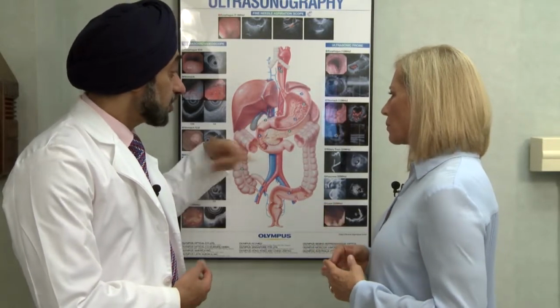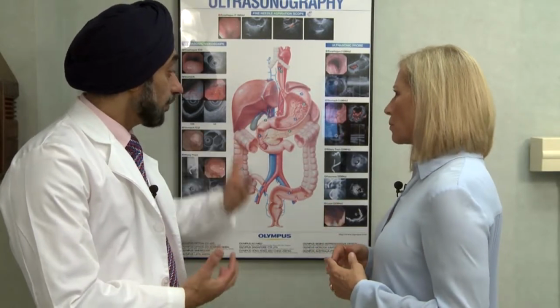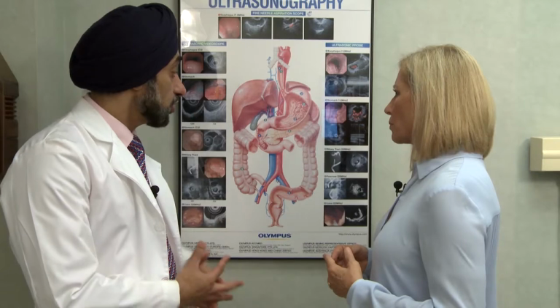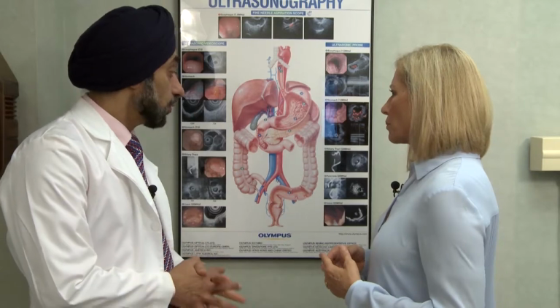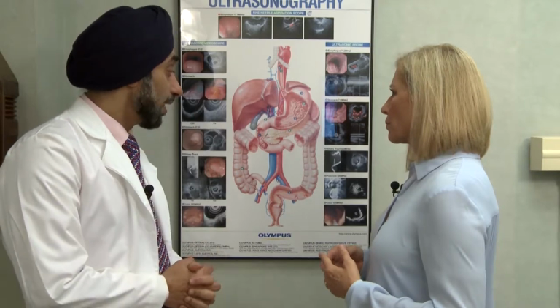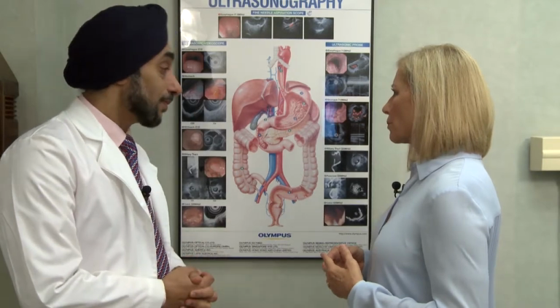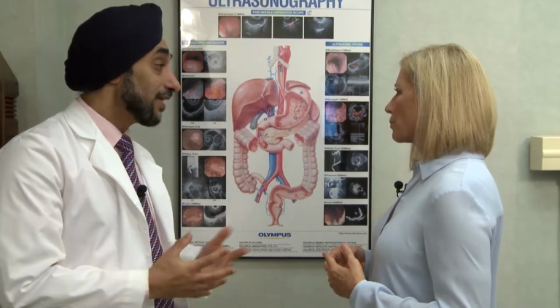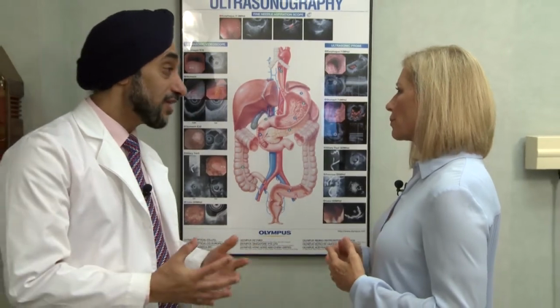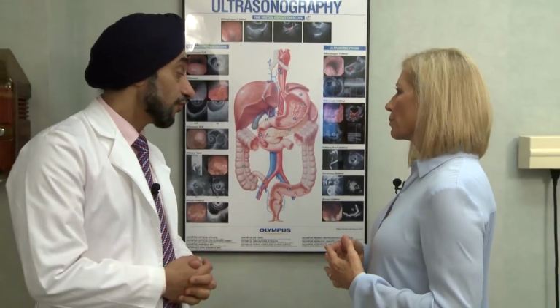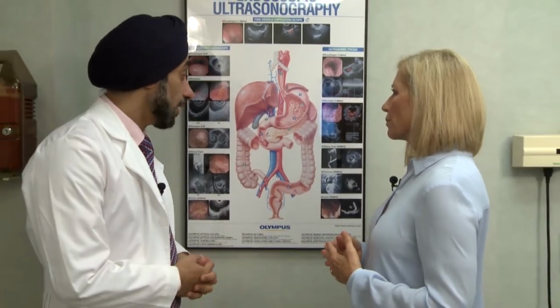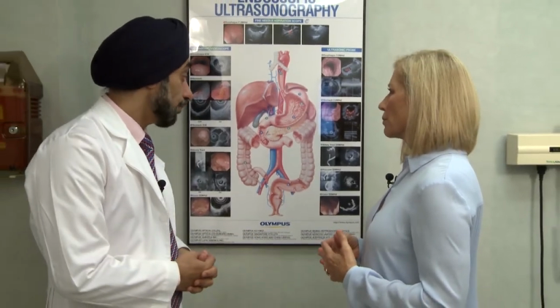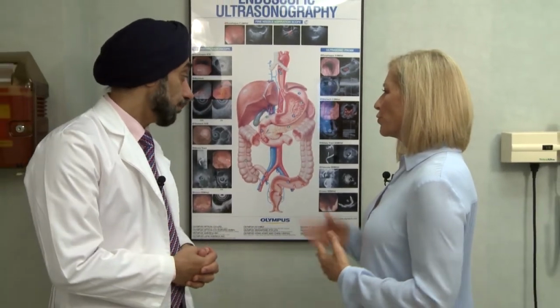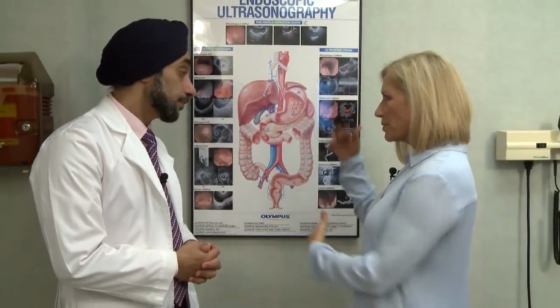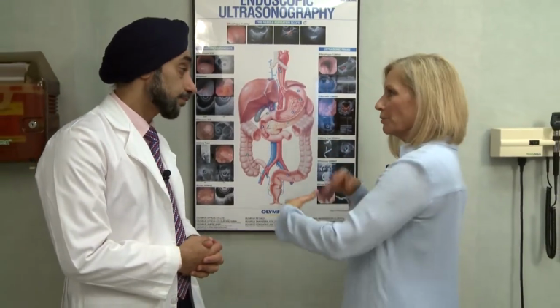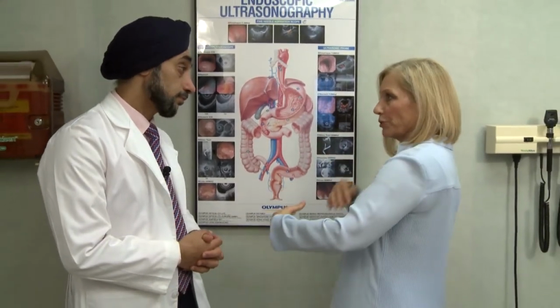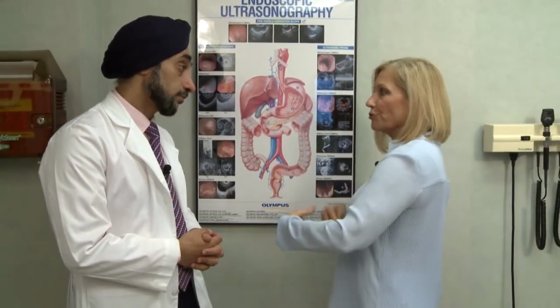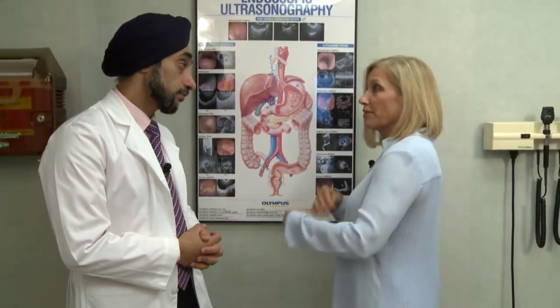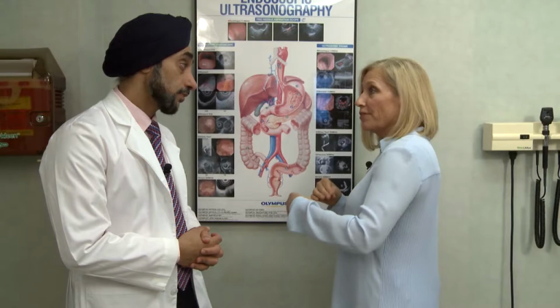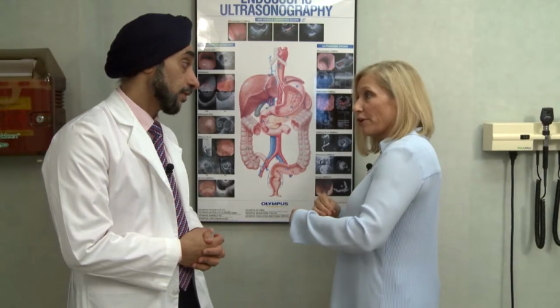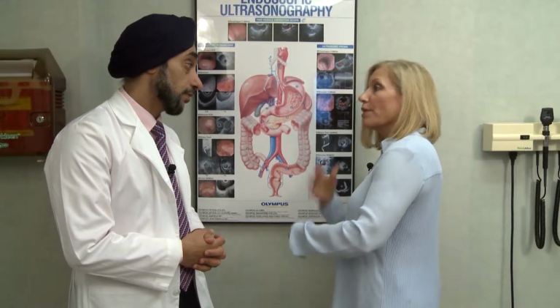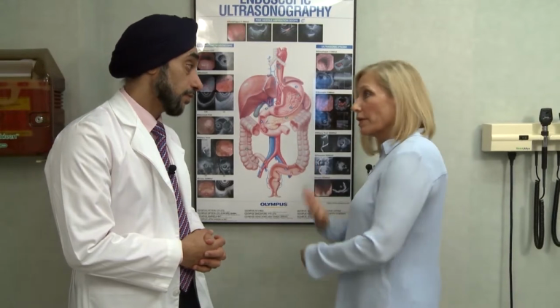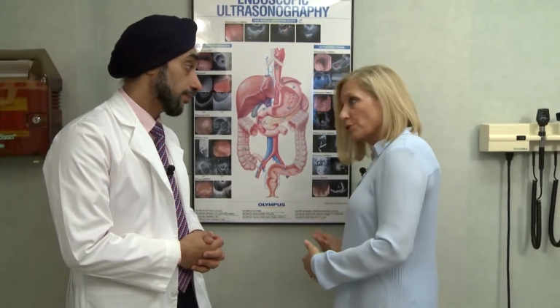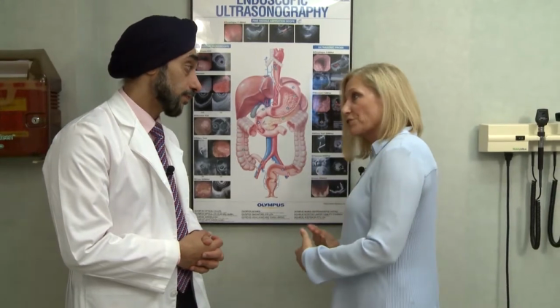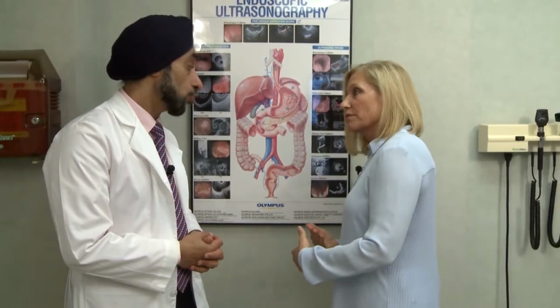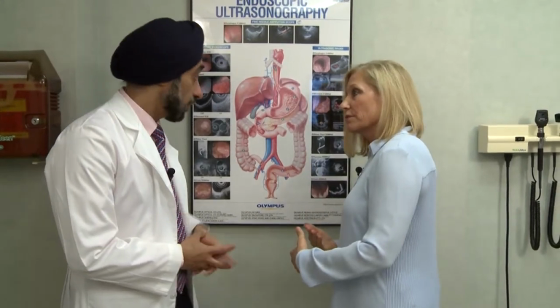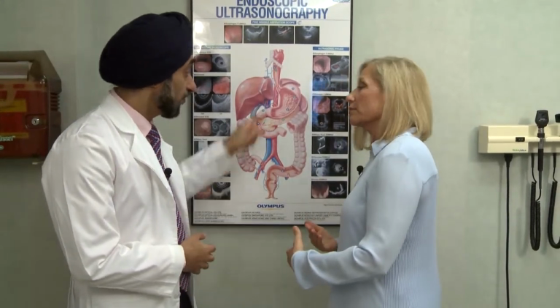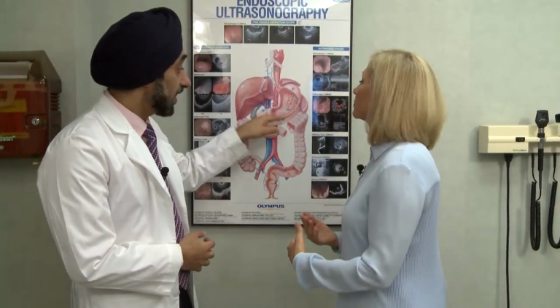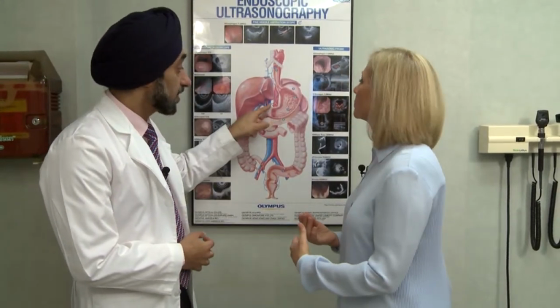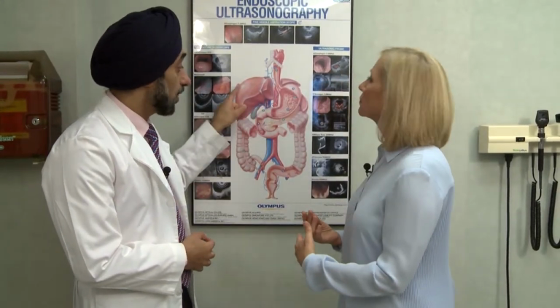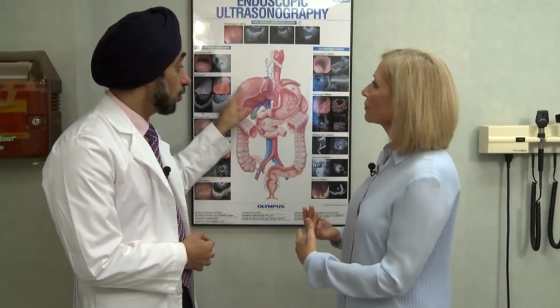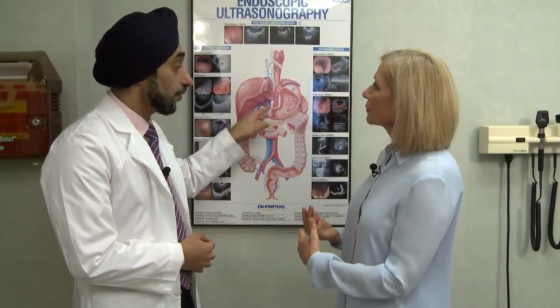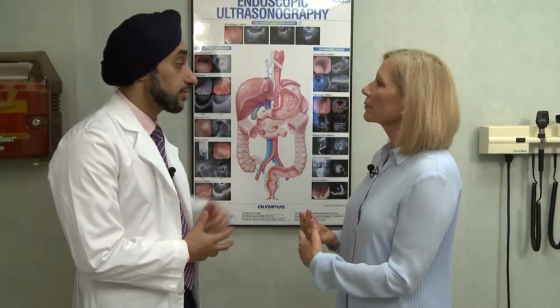These are procedures we're doing now which are minimally invasive. Basically, you're doing the surgery right then and there without cutting into the patient. Right — we are doing it from the inside rather than going in from the outside.